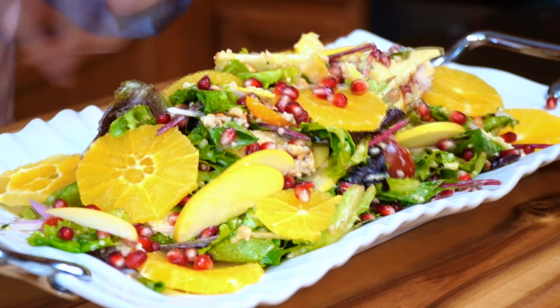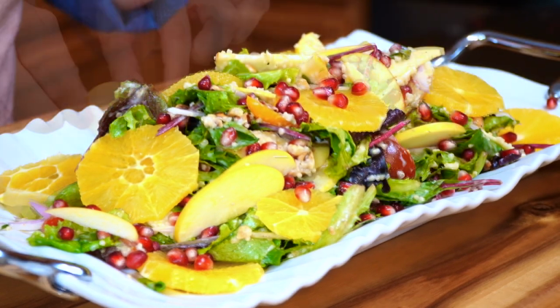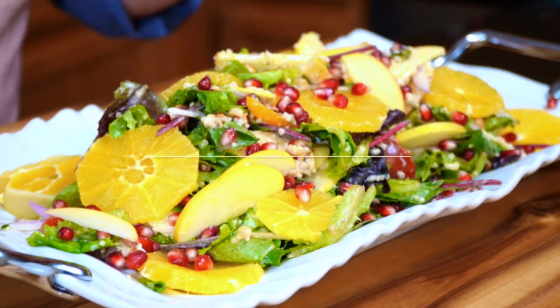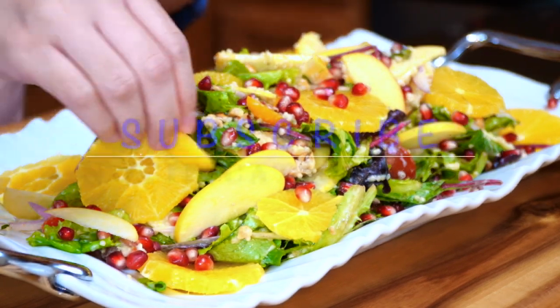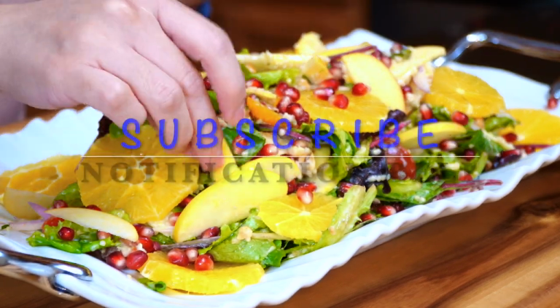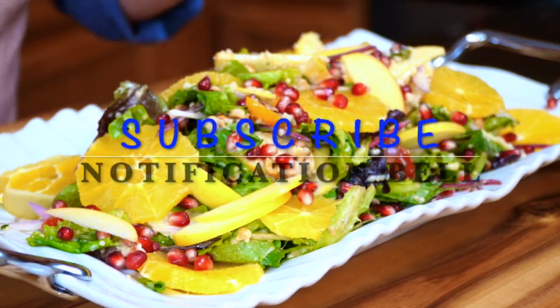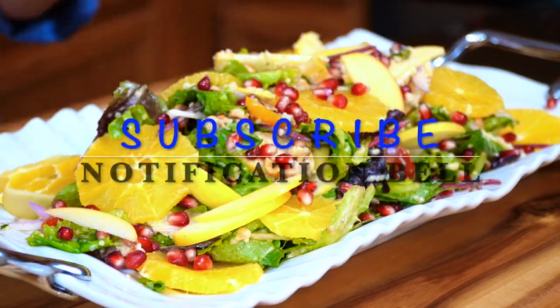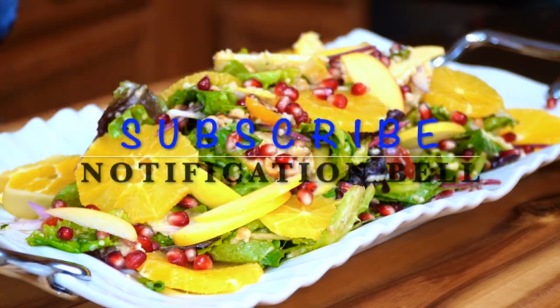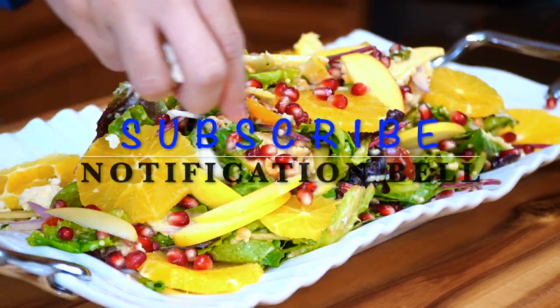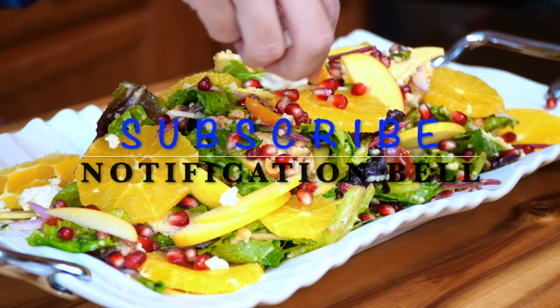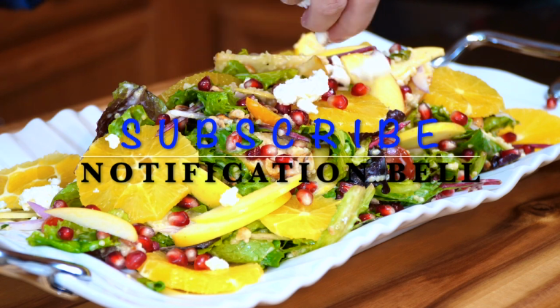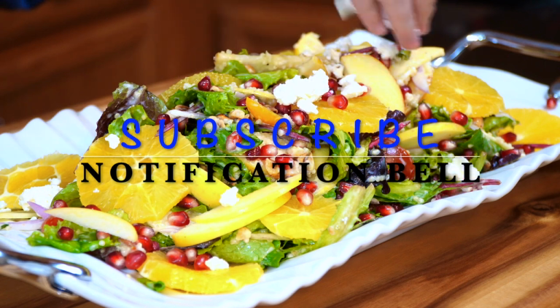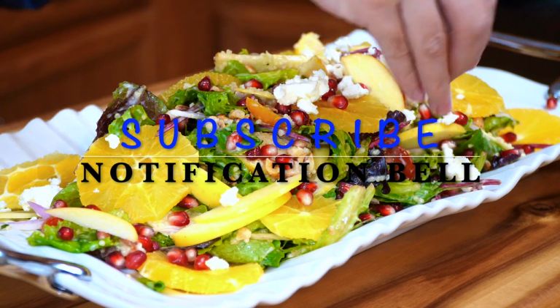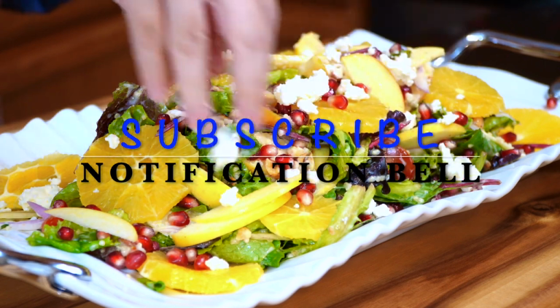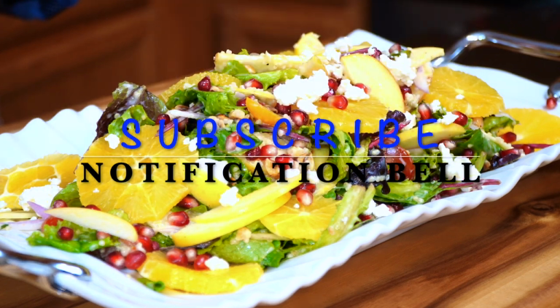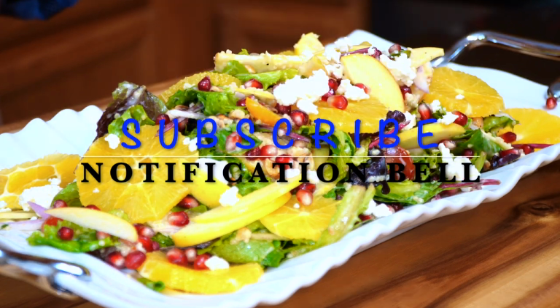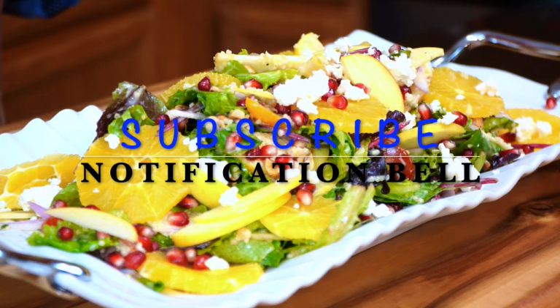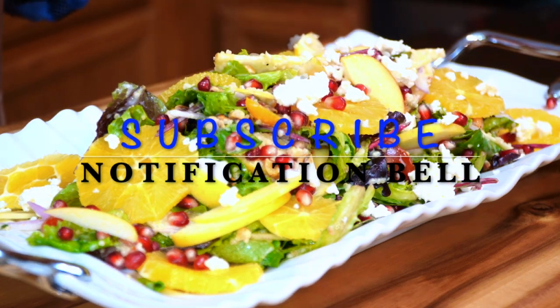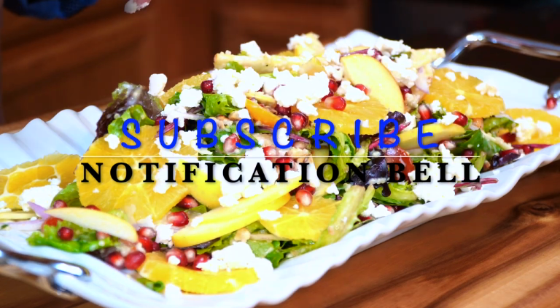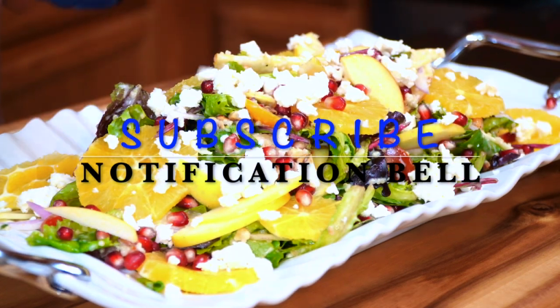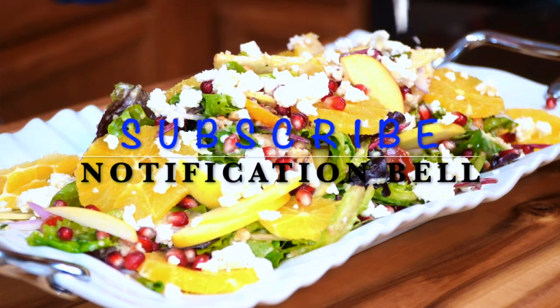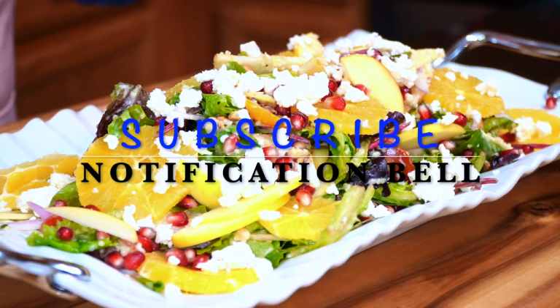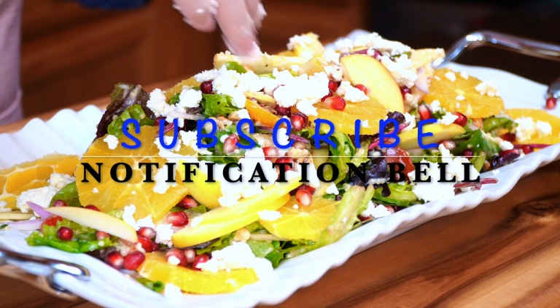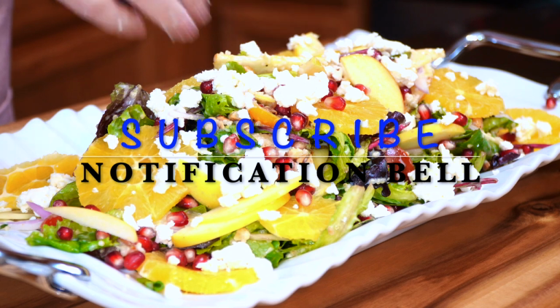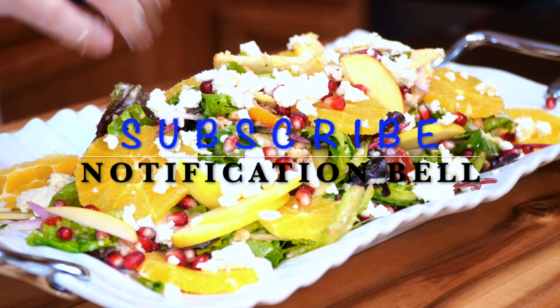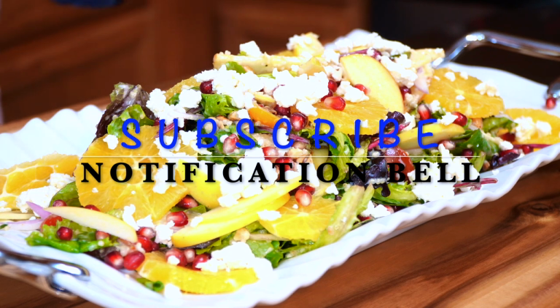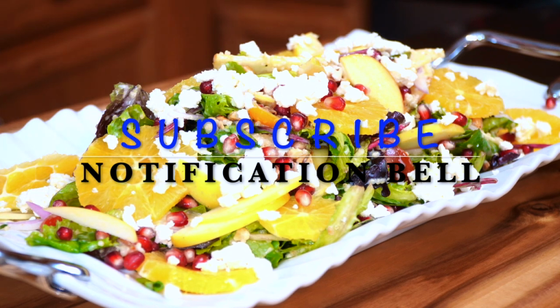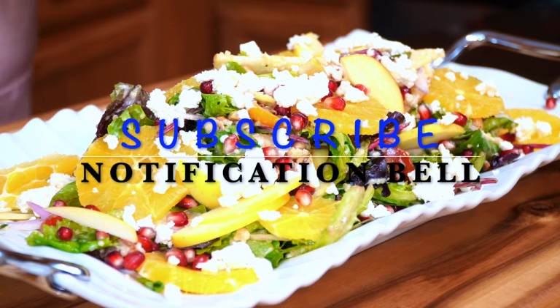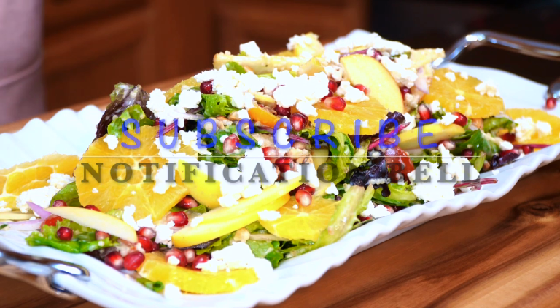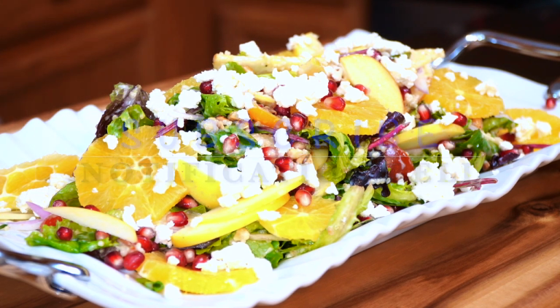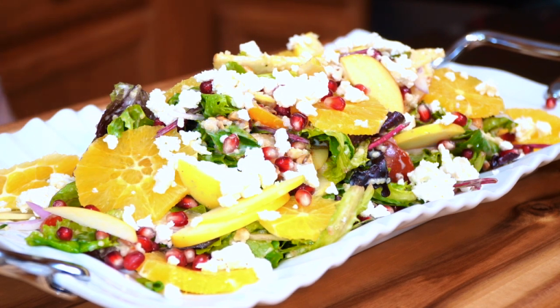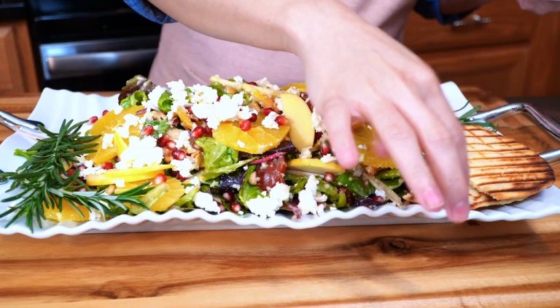If you enjoy my content, consider subscribing and visiting my main page for a lot more recipes. I post a new recipe every week, so don't forget to click the notification bell so you don't miss out.